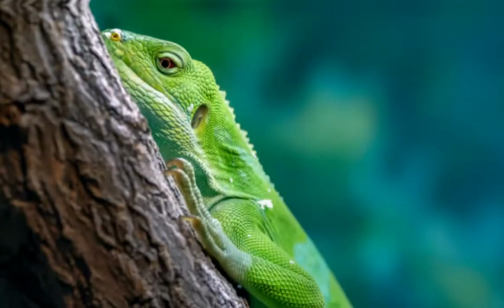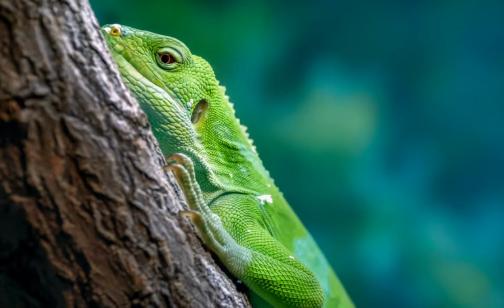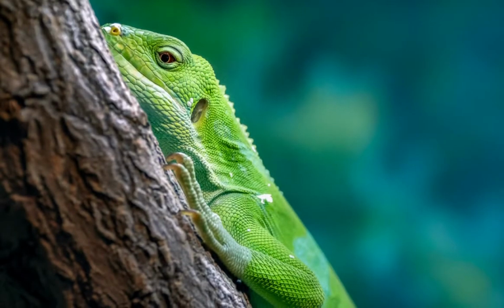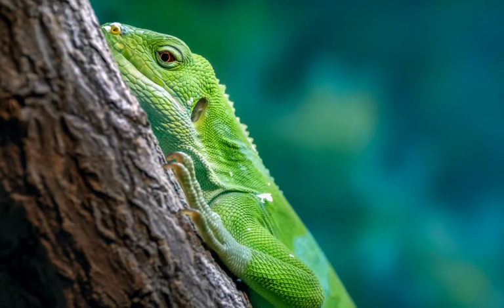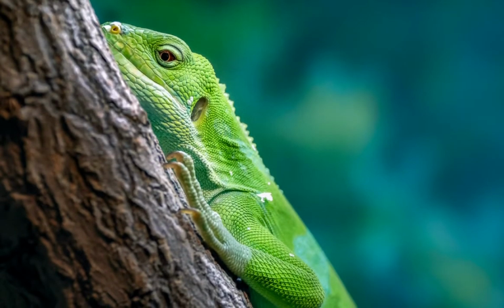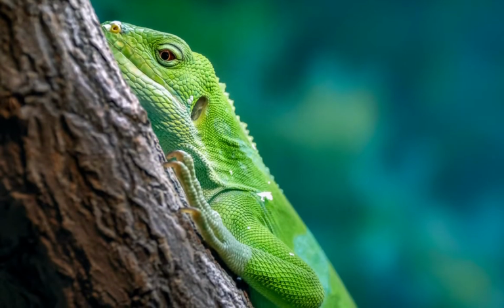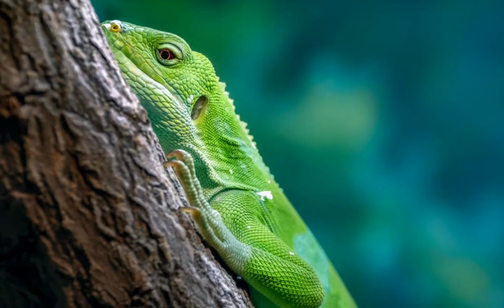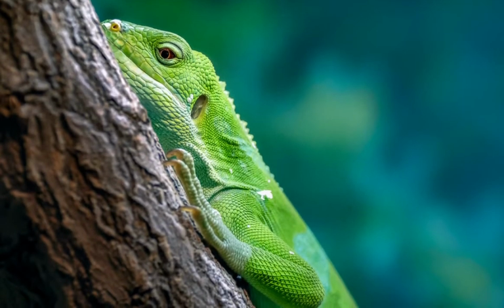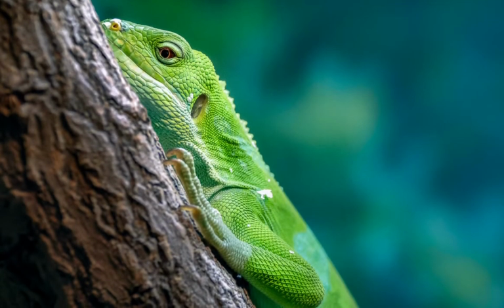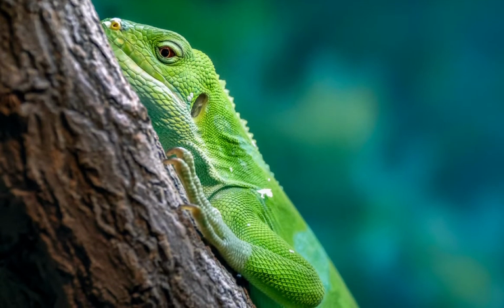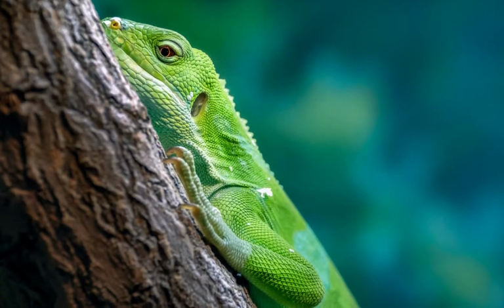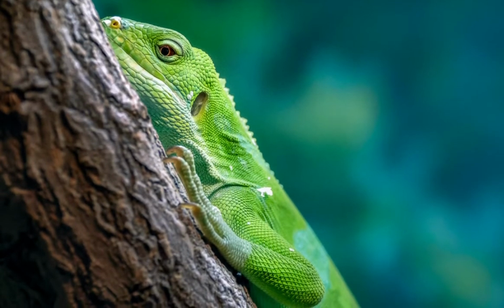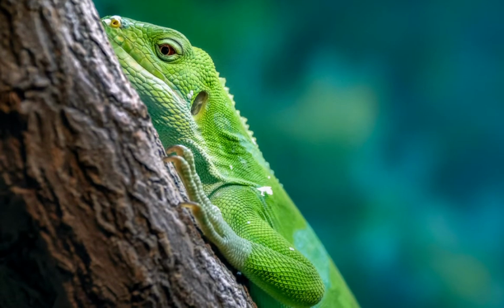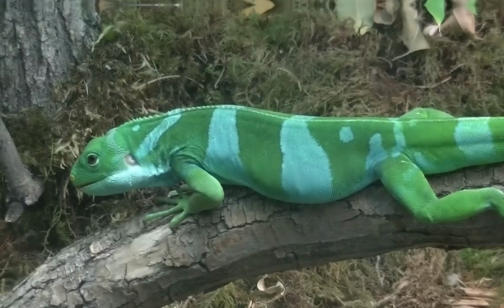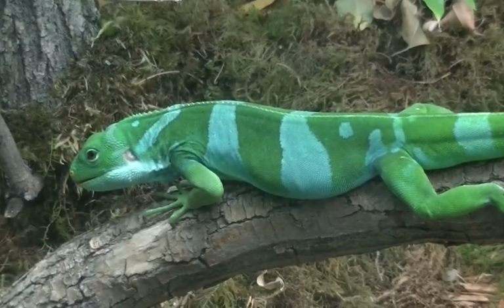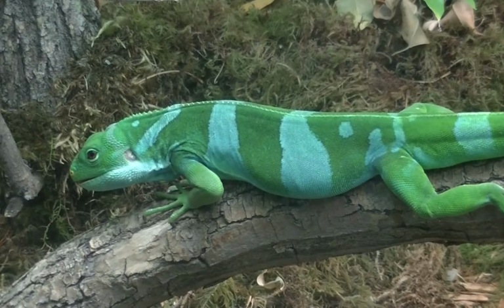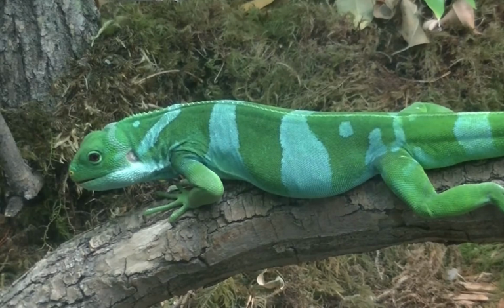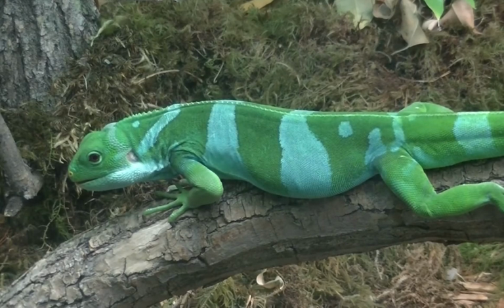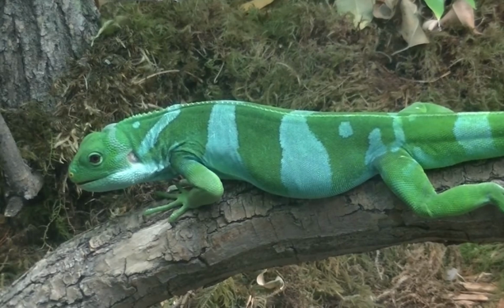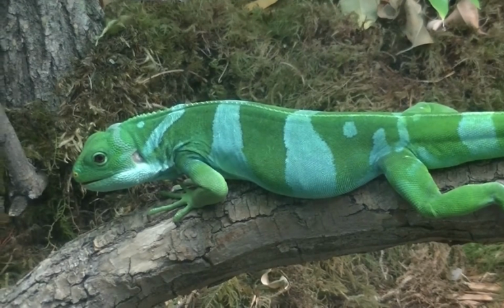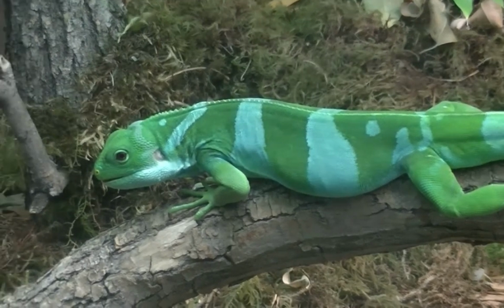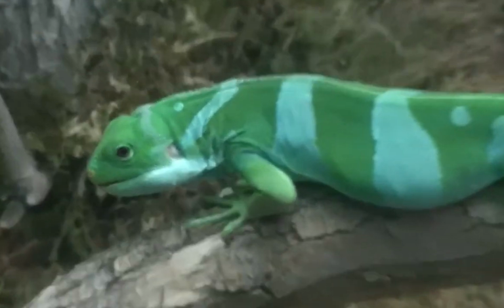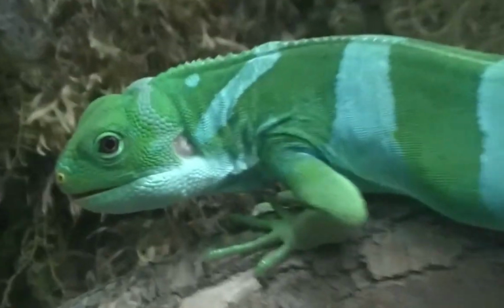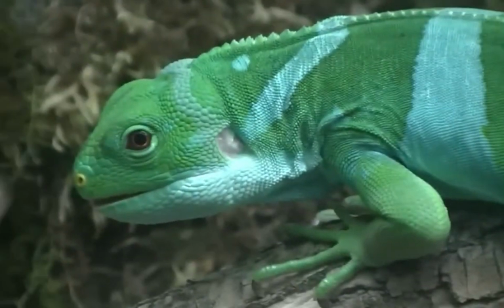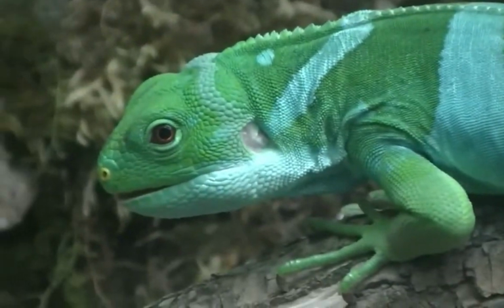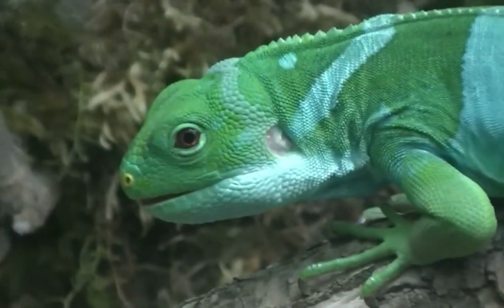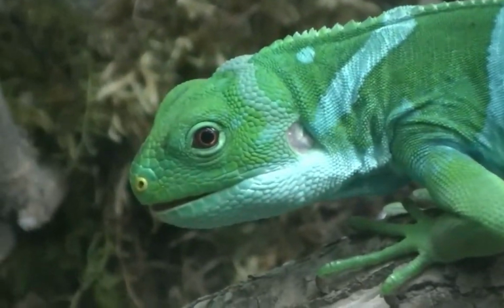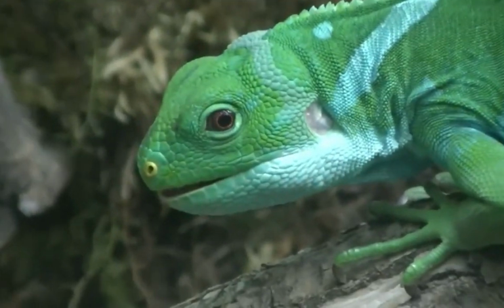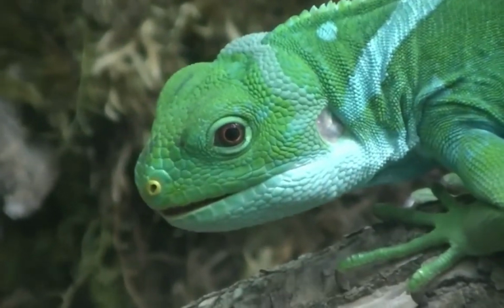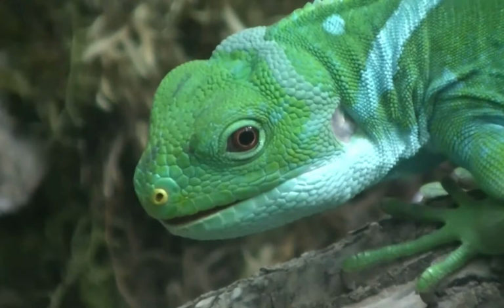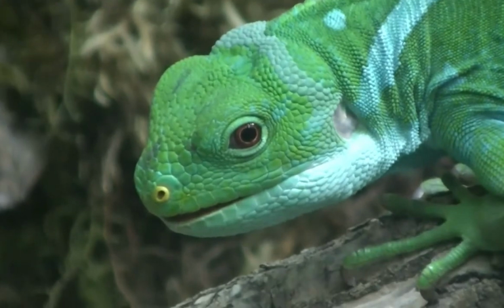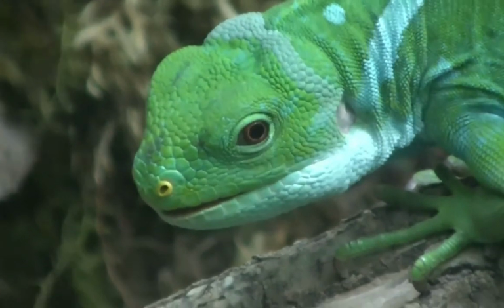Females may have some light spots or partial bars. Their underside and the nostrils are colored yellow. The eyes are a red-orange color.